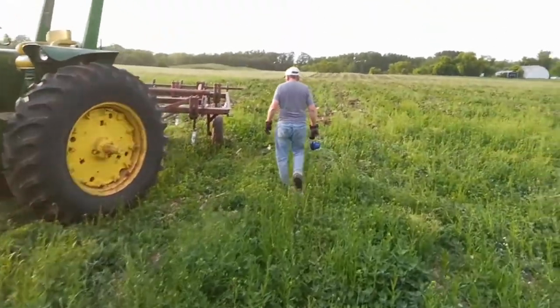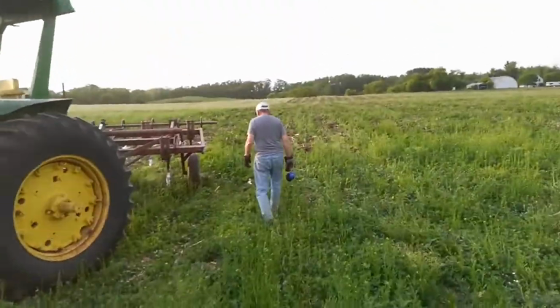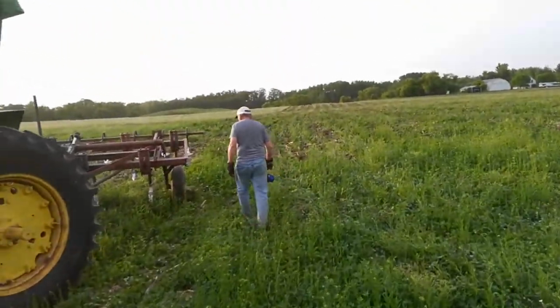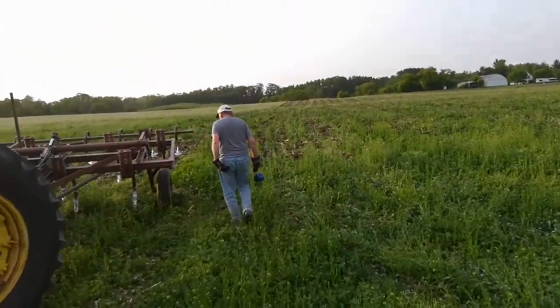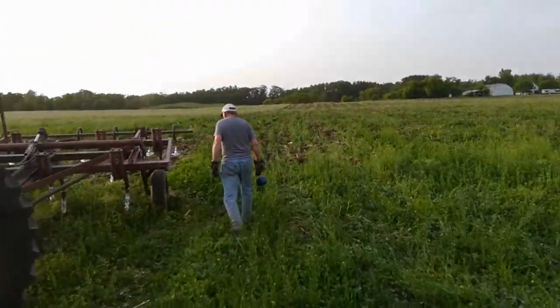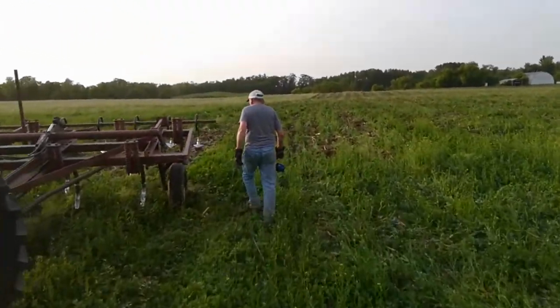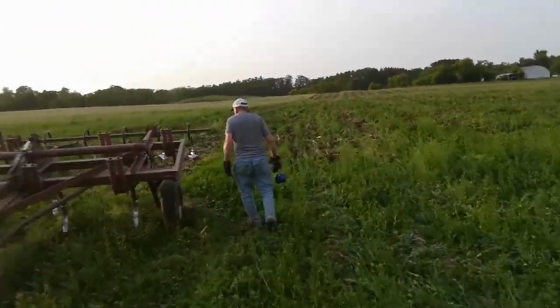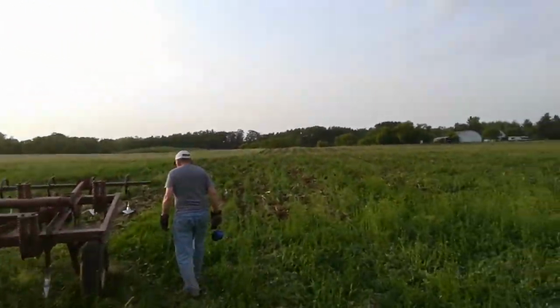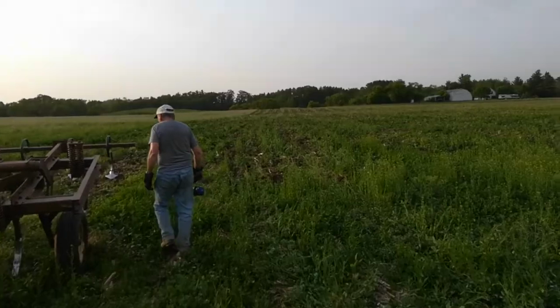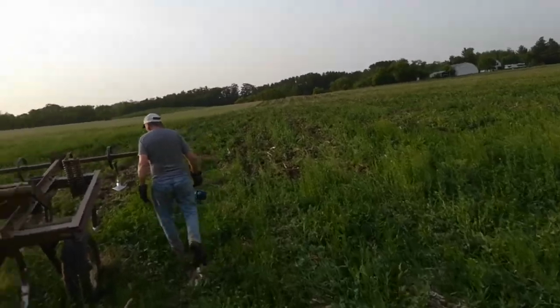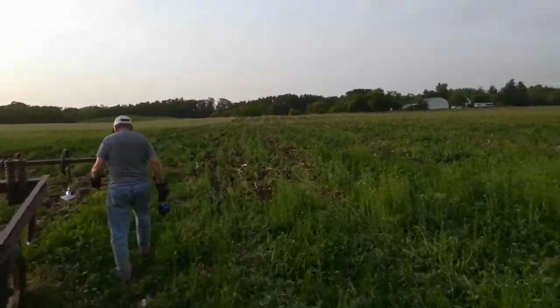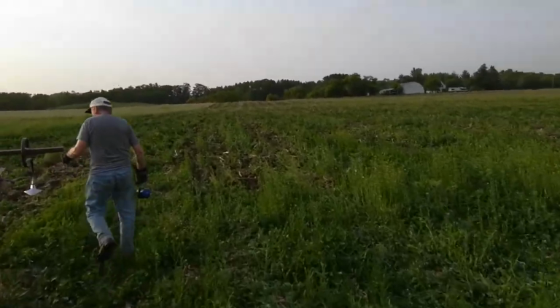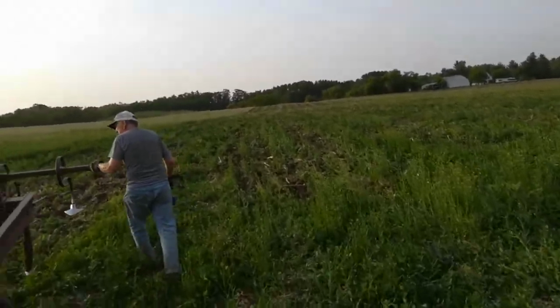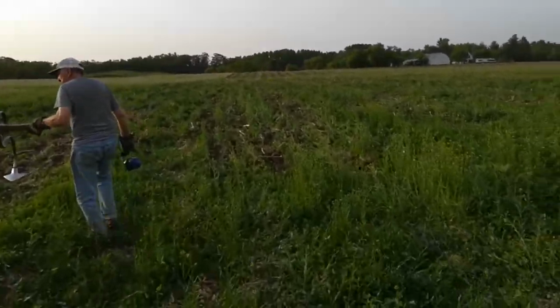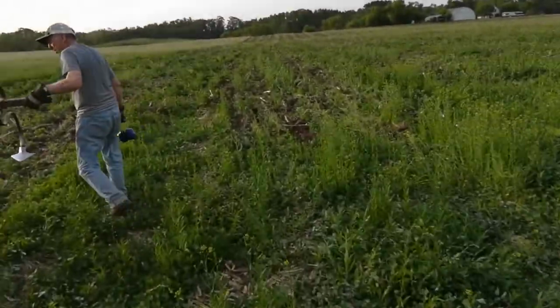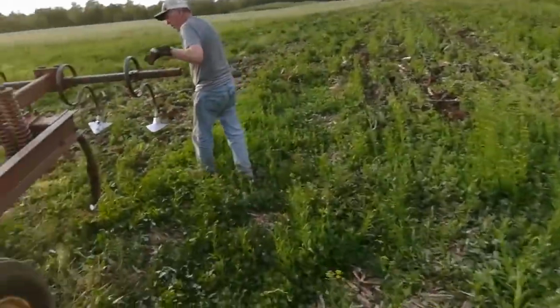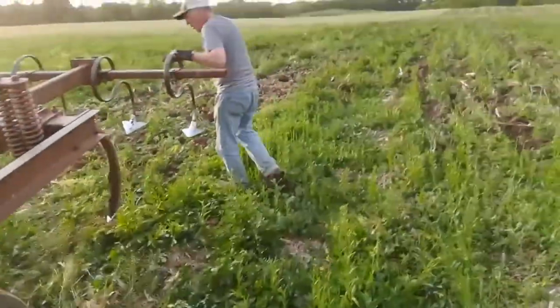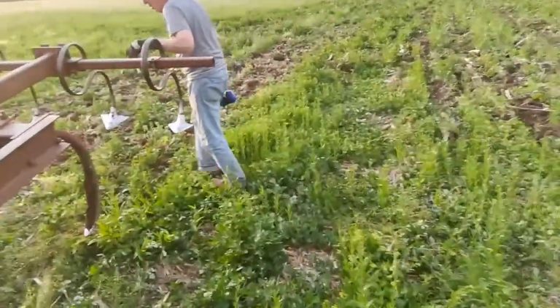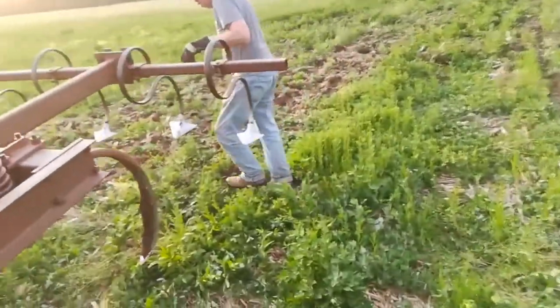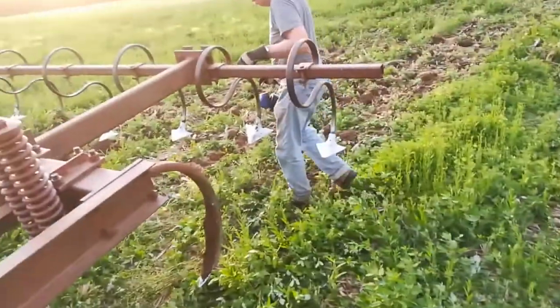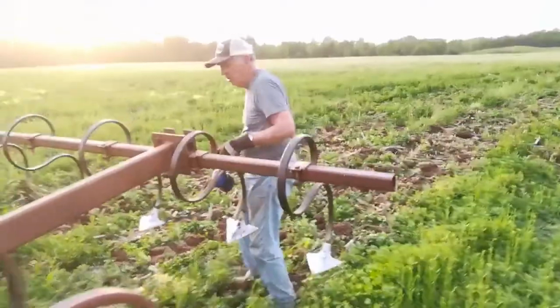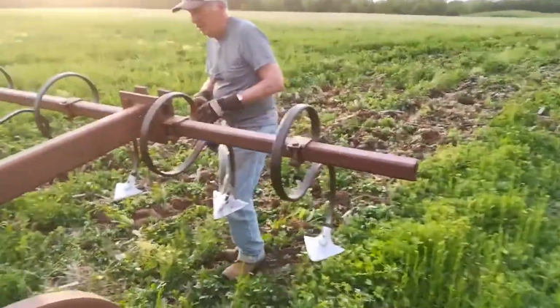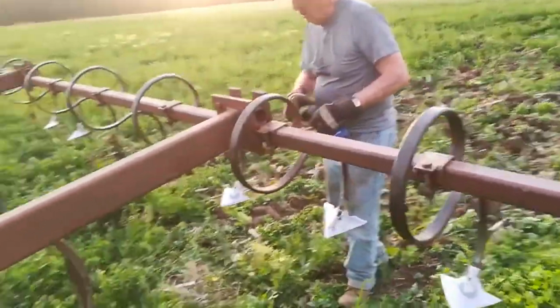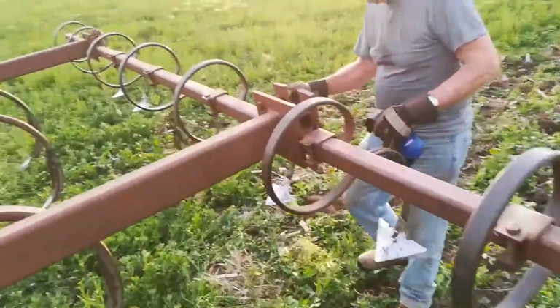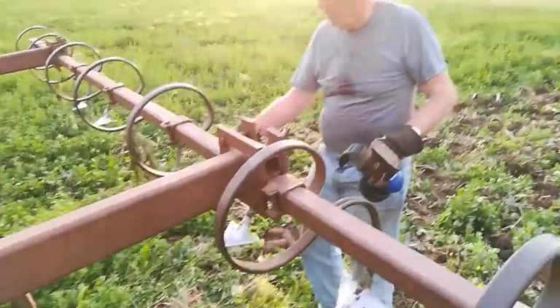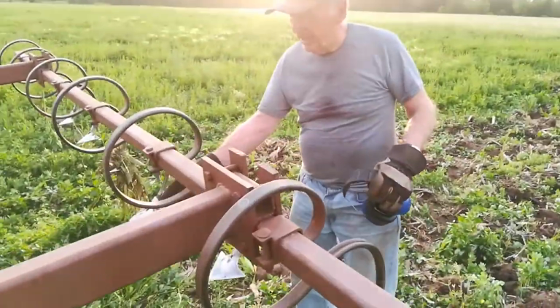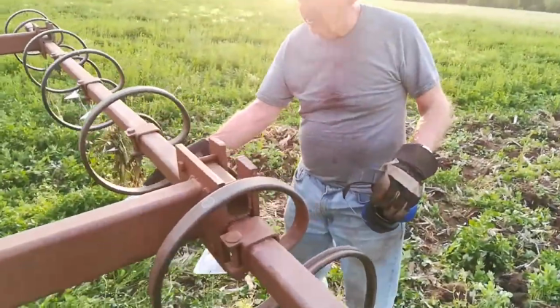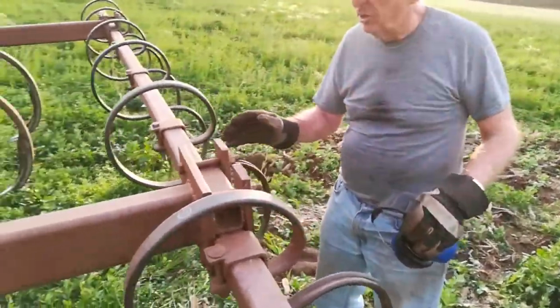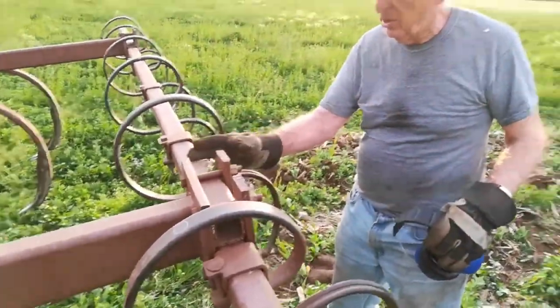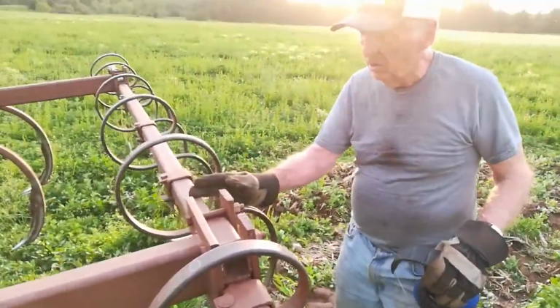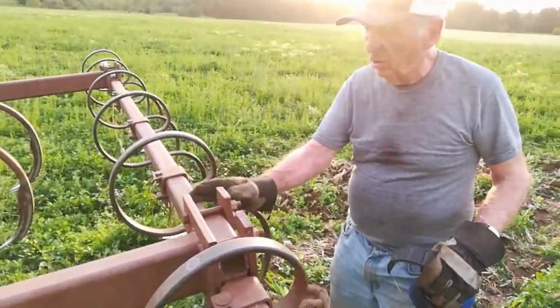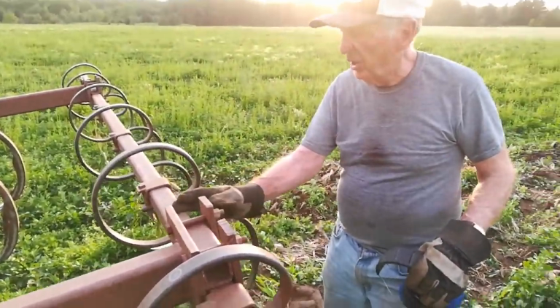That's out here — chisel plowing on this ground. It's going to go into soybeans. We're late. Yeah, where would you want them then? This is right behind this. It should be offset over here.